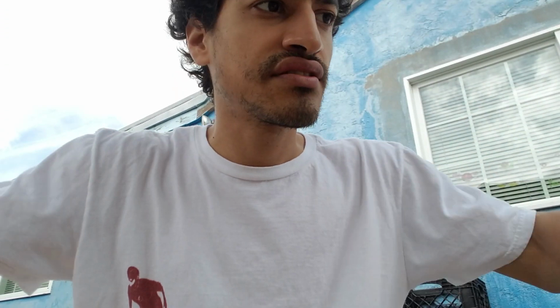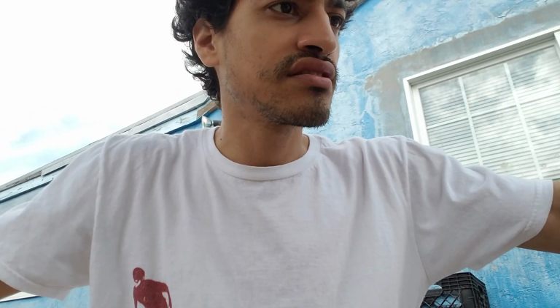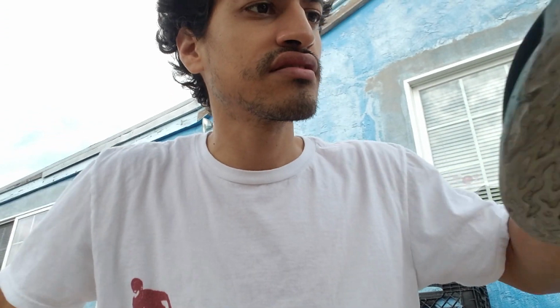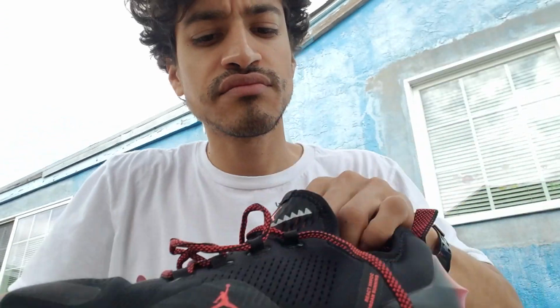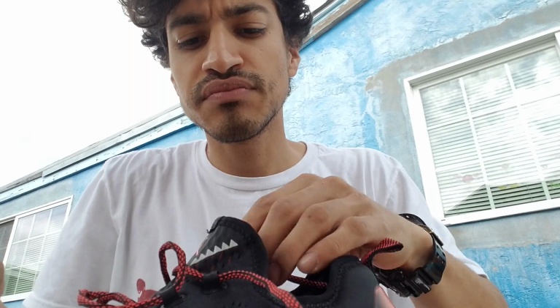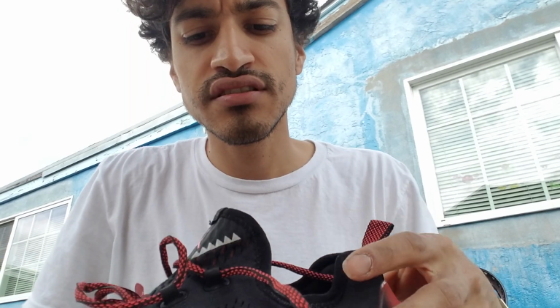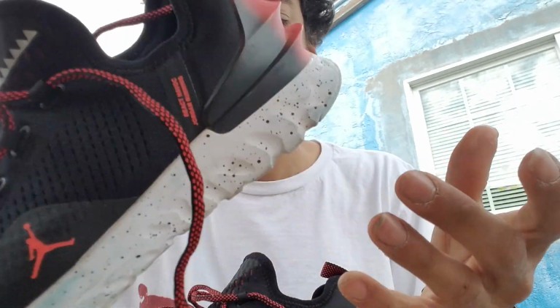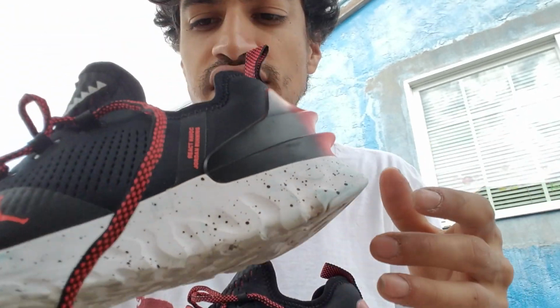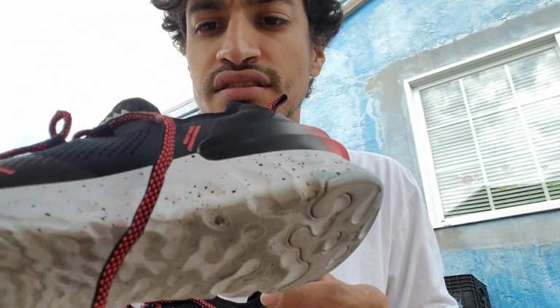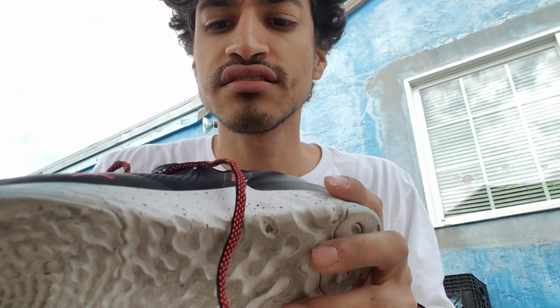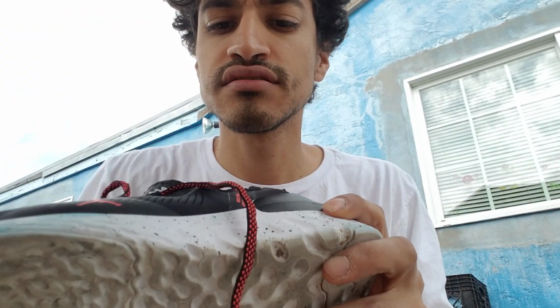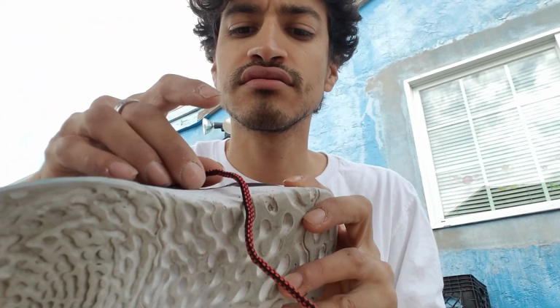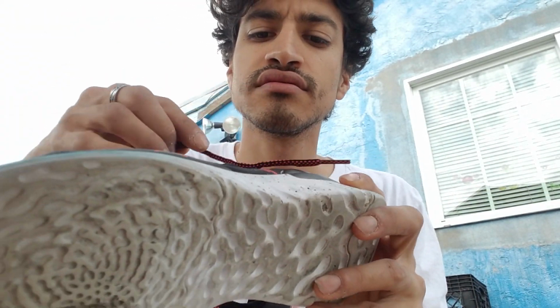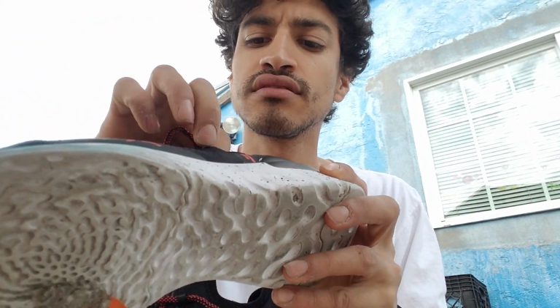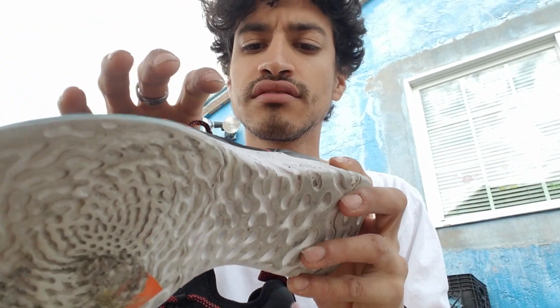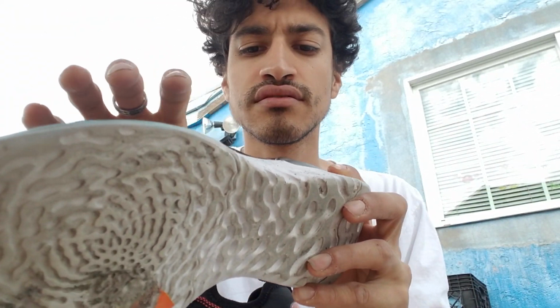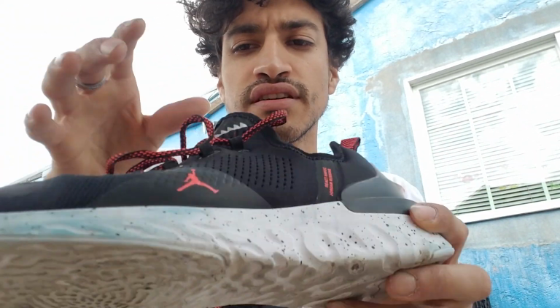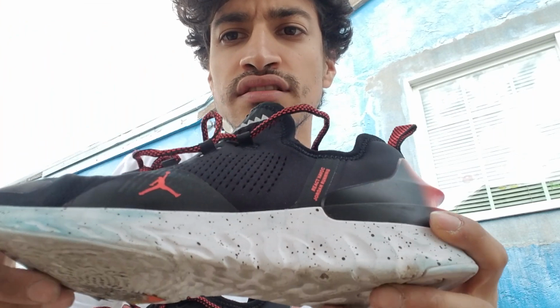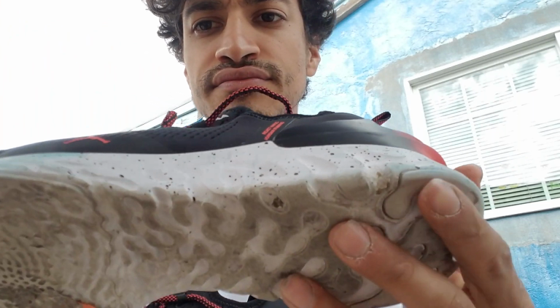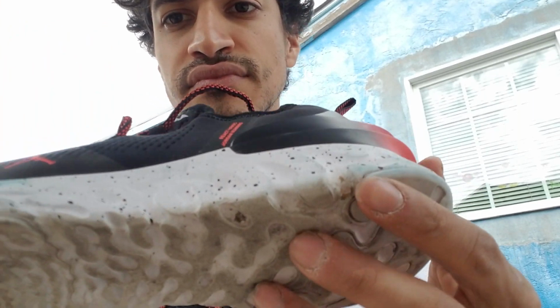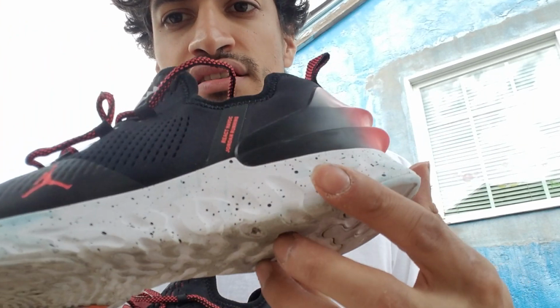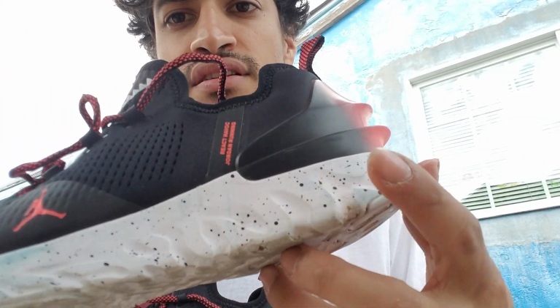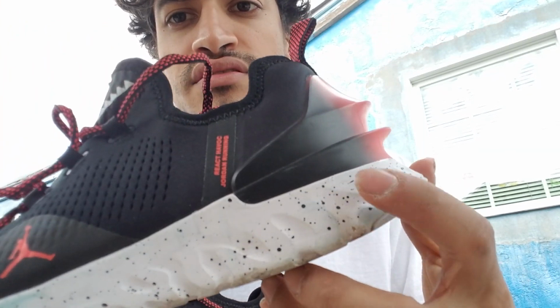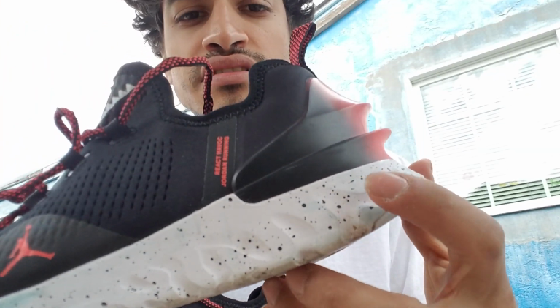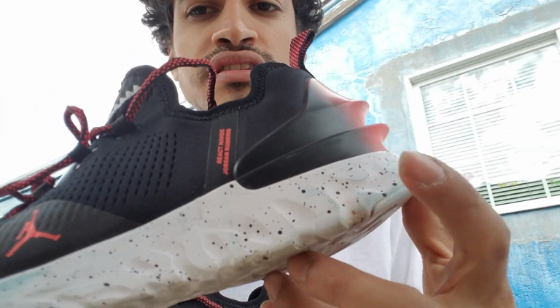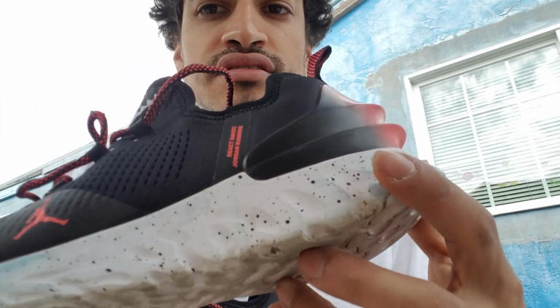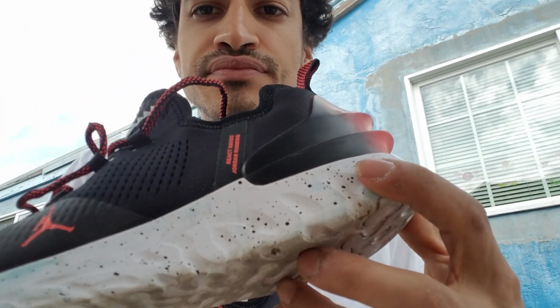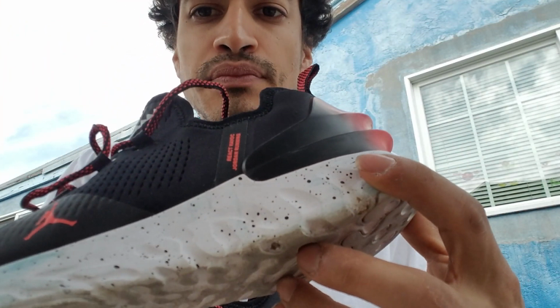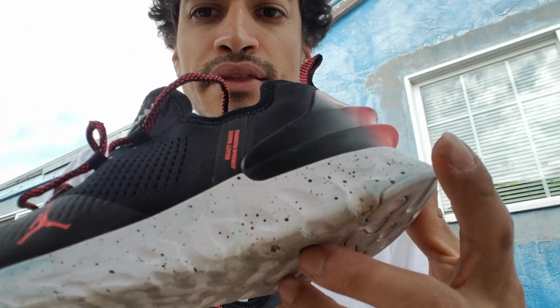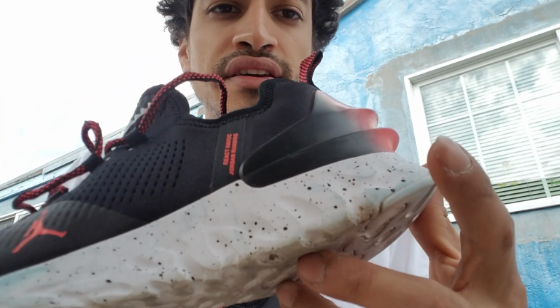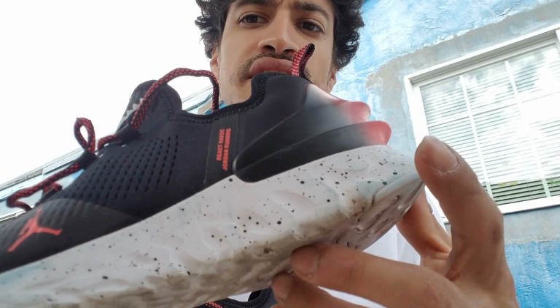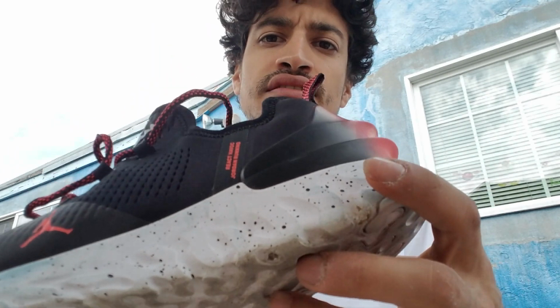$130 is the MSRP. These came out last year. So right now they're like anywhere, depending on the color, it's like $80, $90, $100.